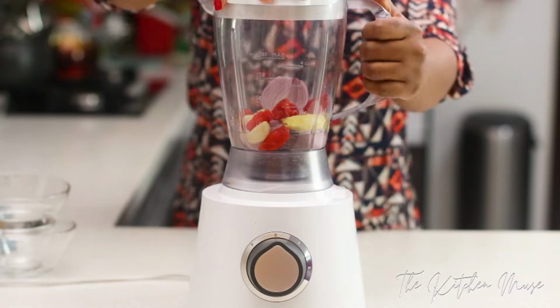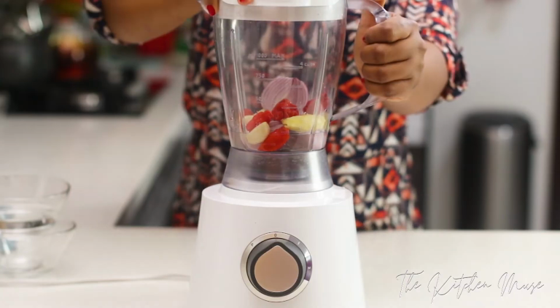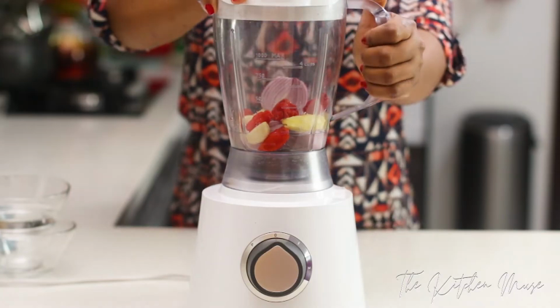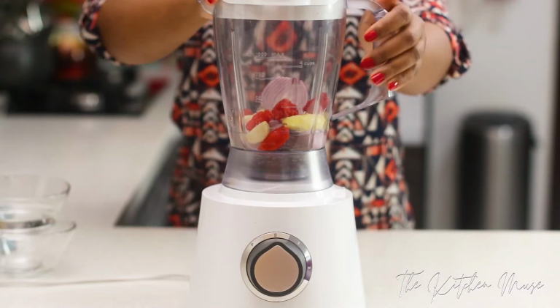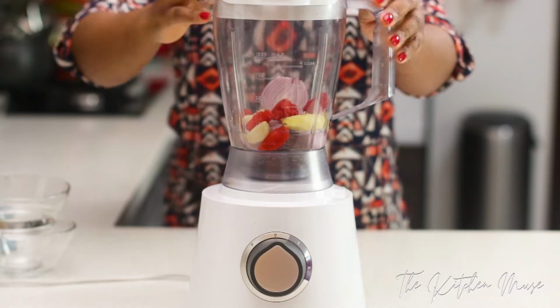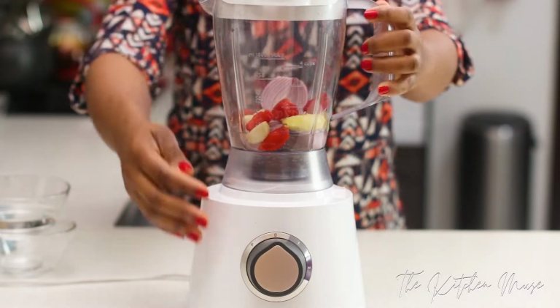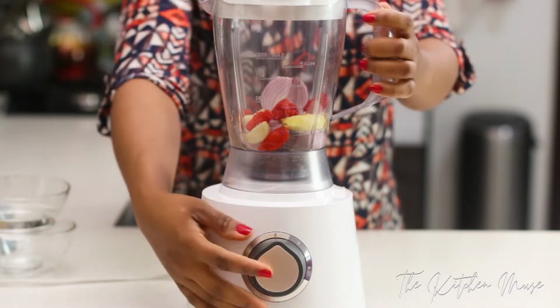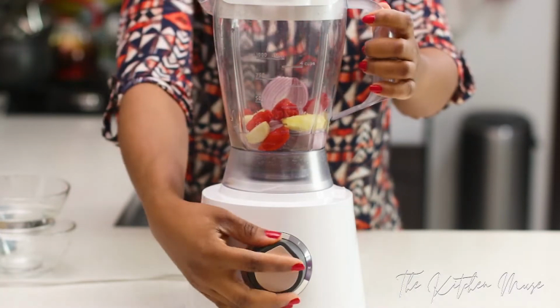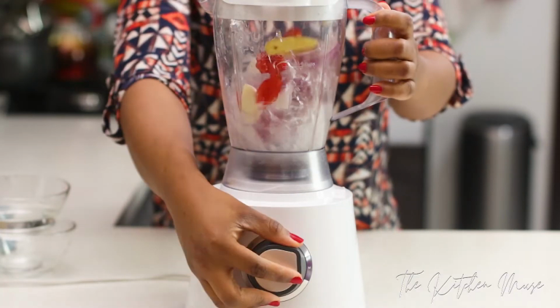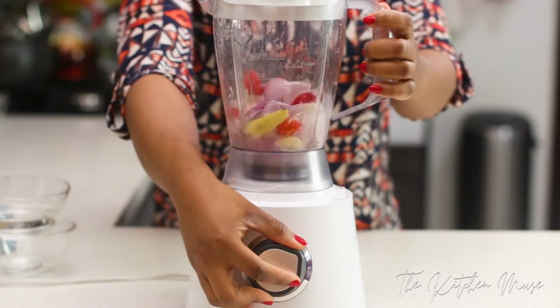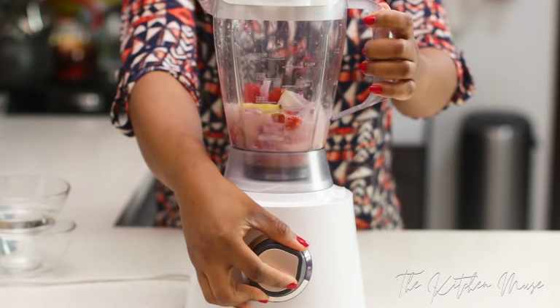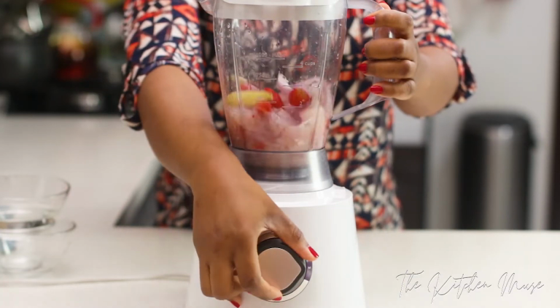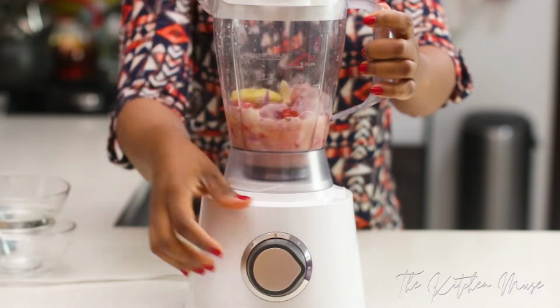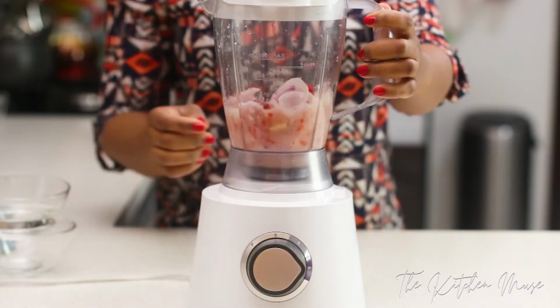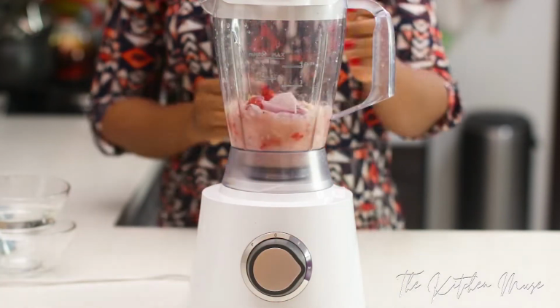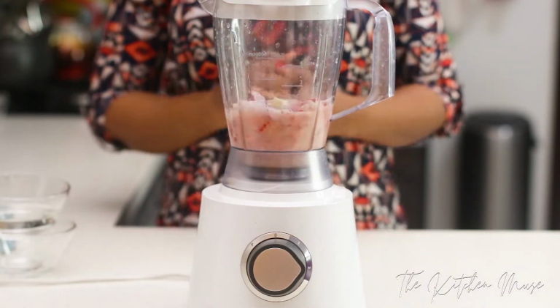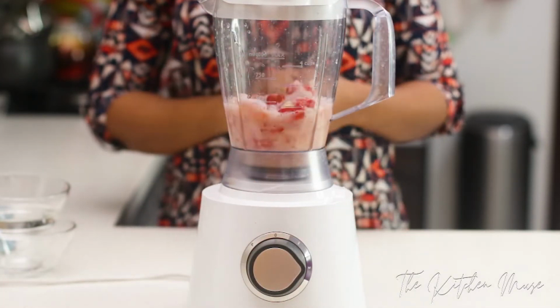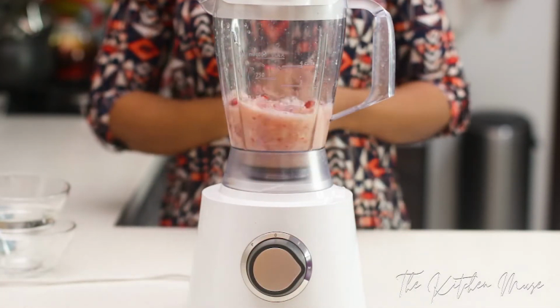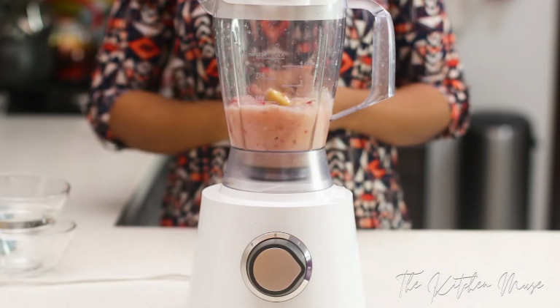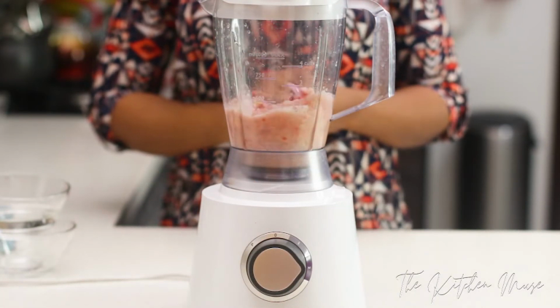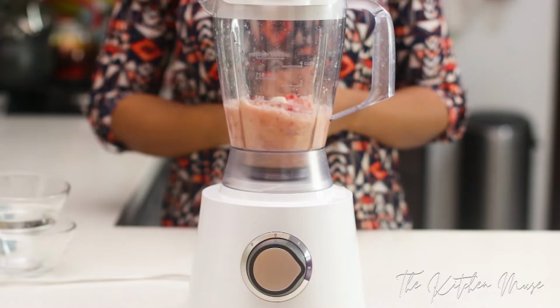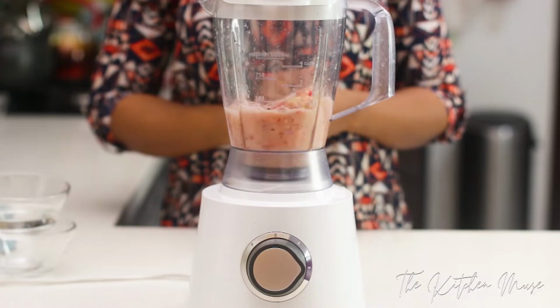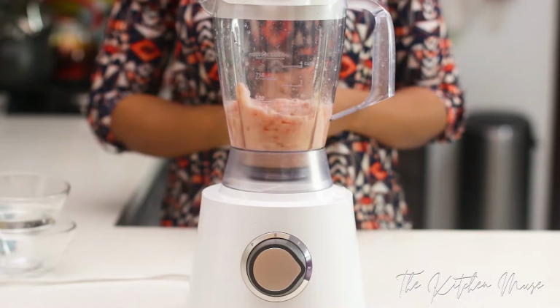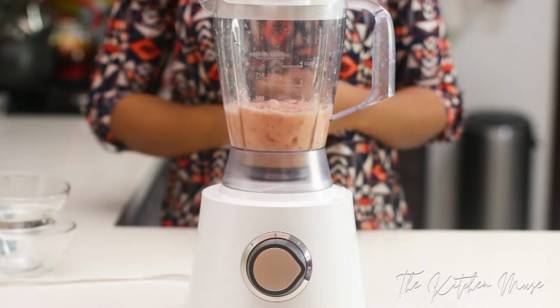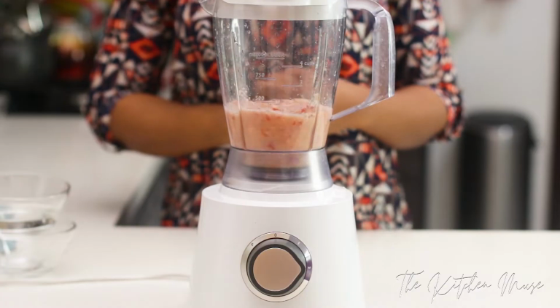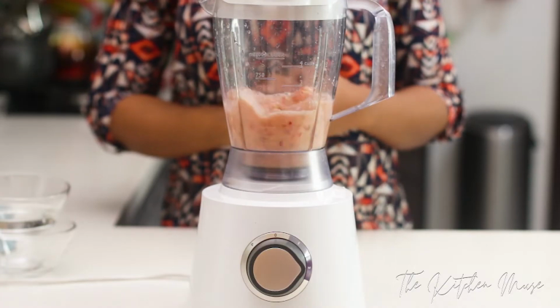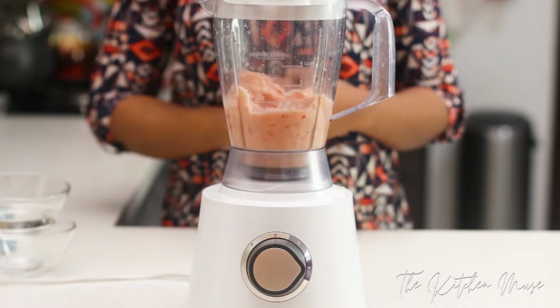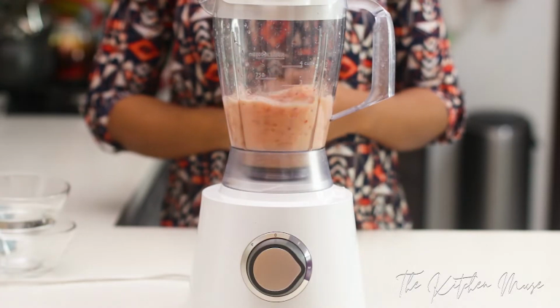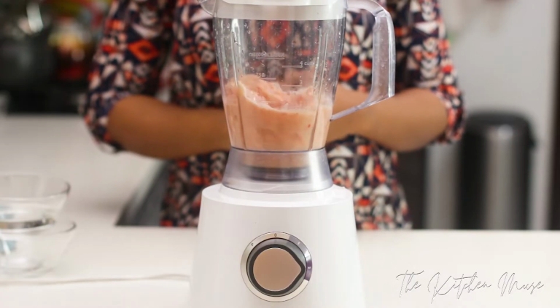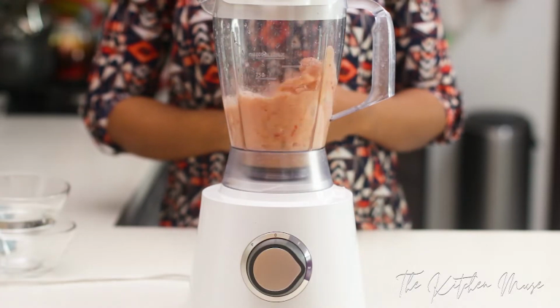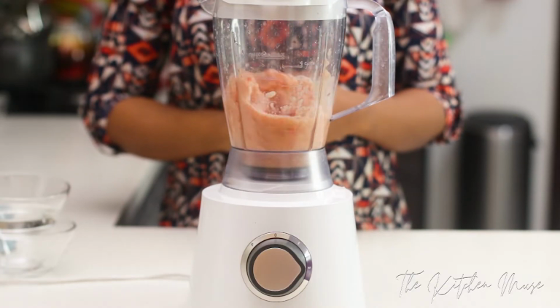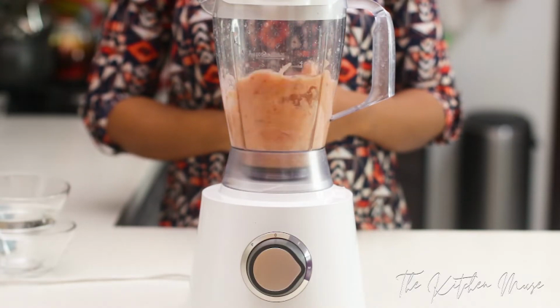You can chop this up if you don't want to blend it — you can chop it up or mince it if you have the time. I just find it easier to blend in the blender.